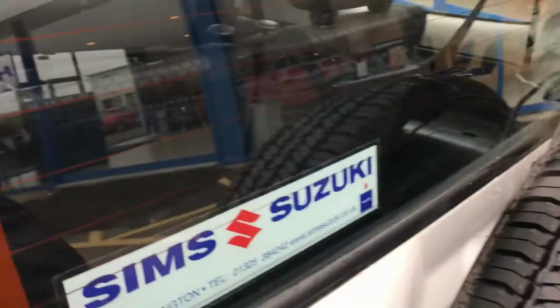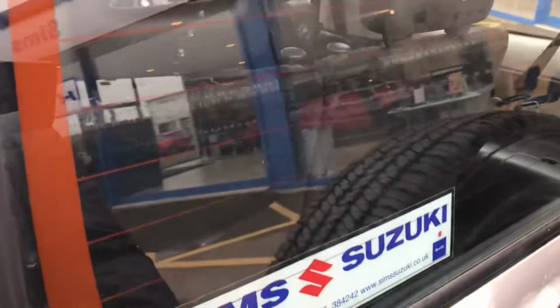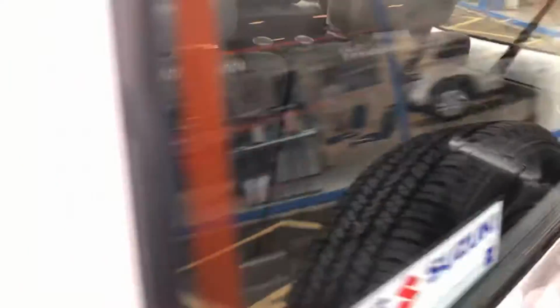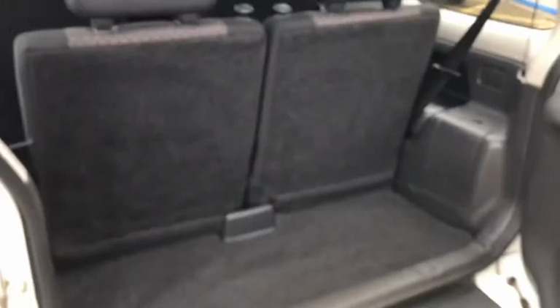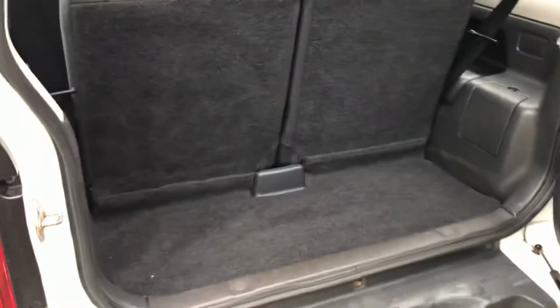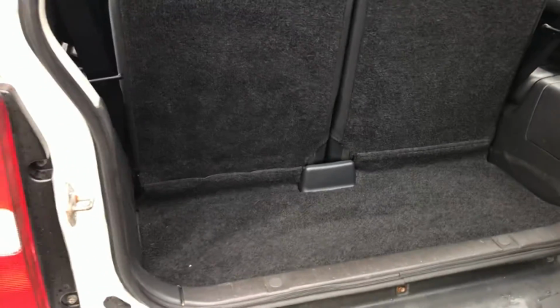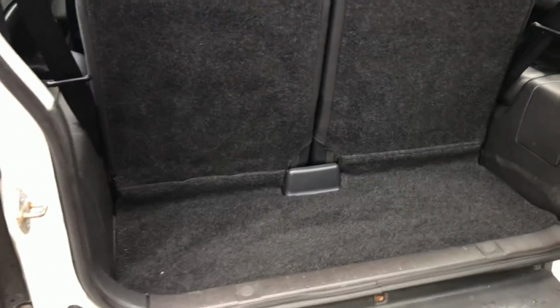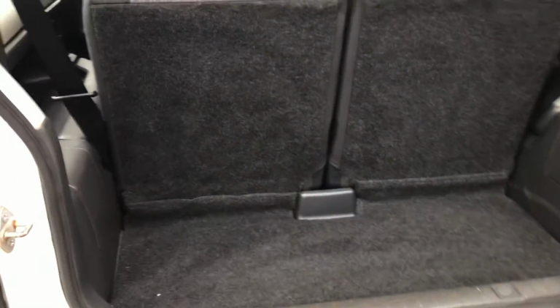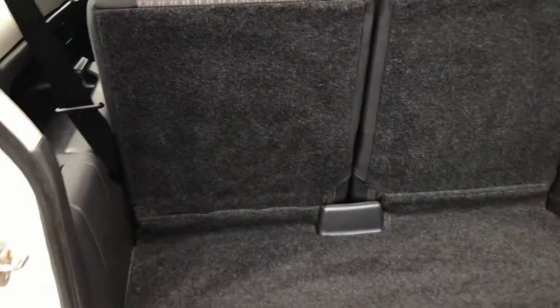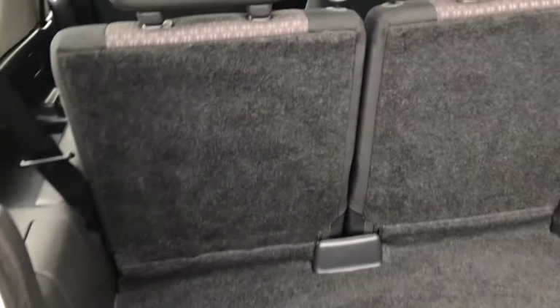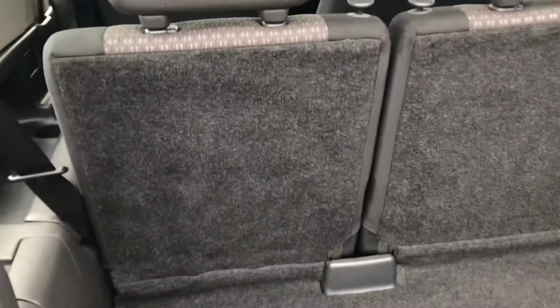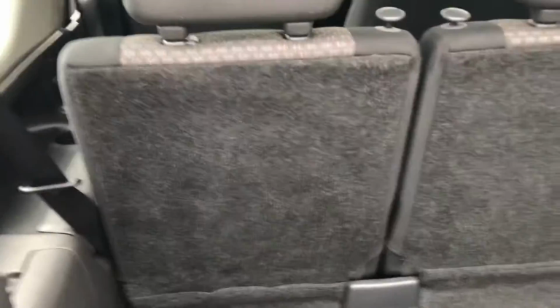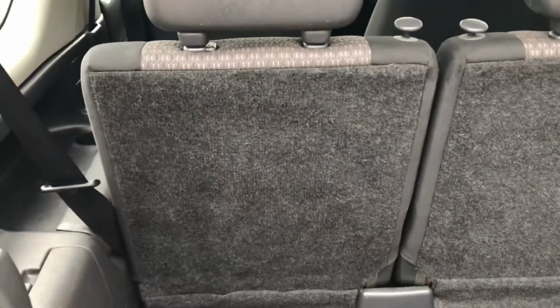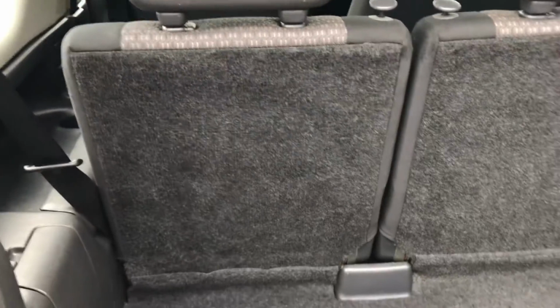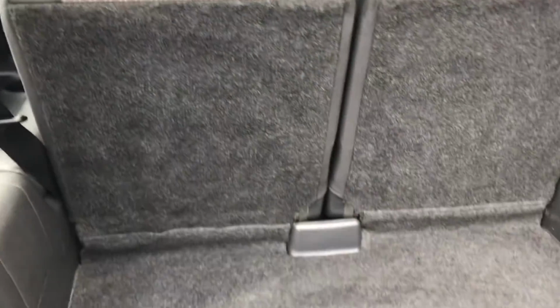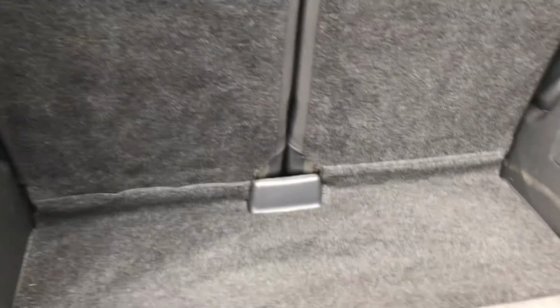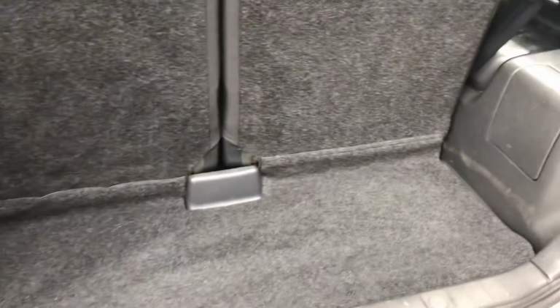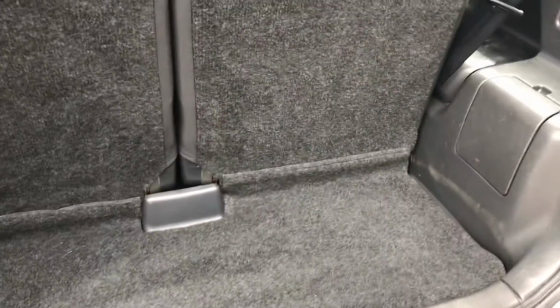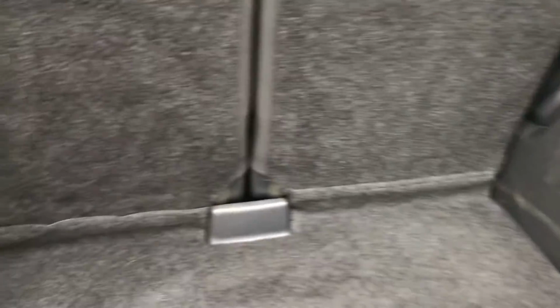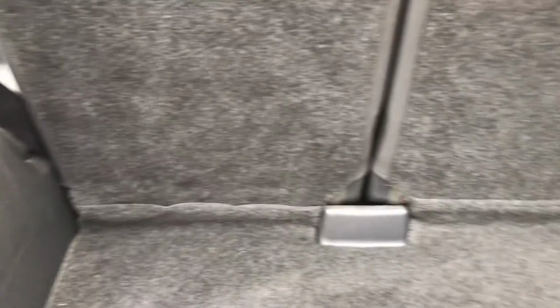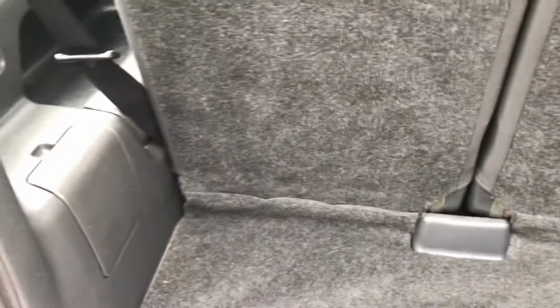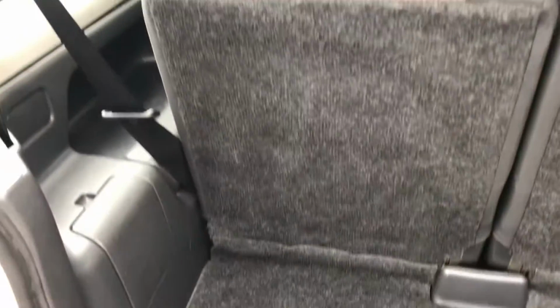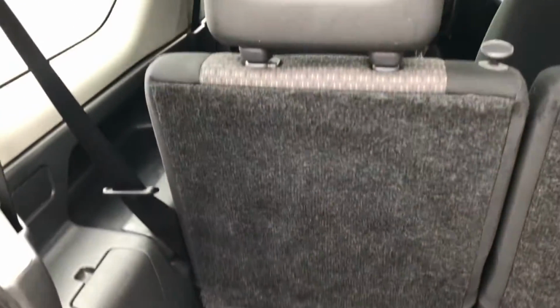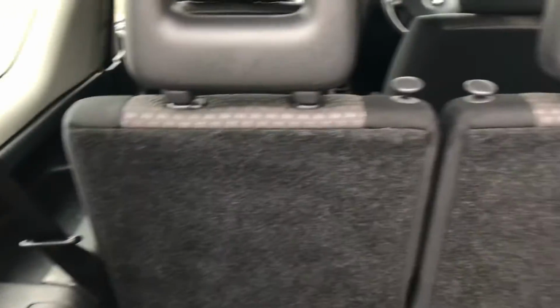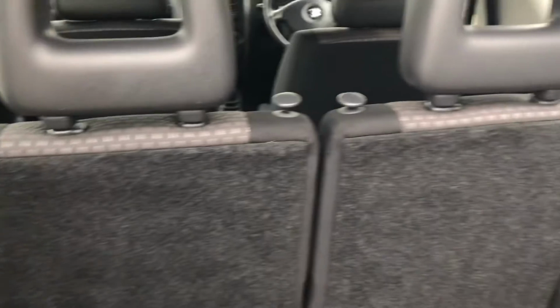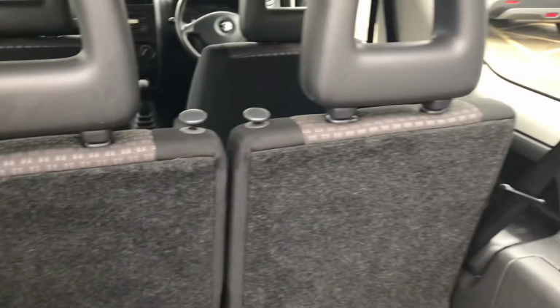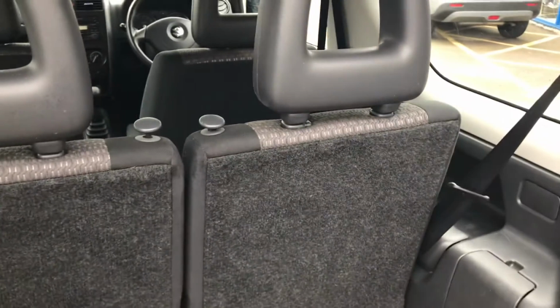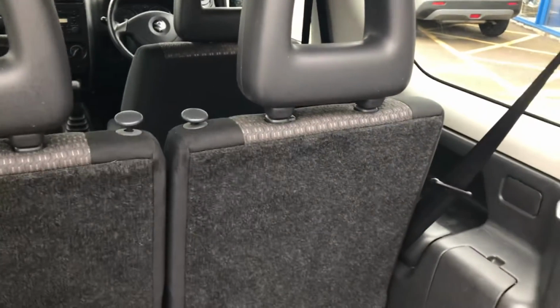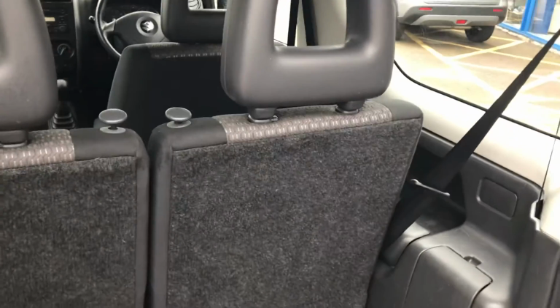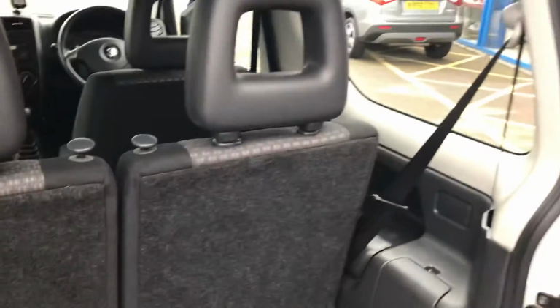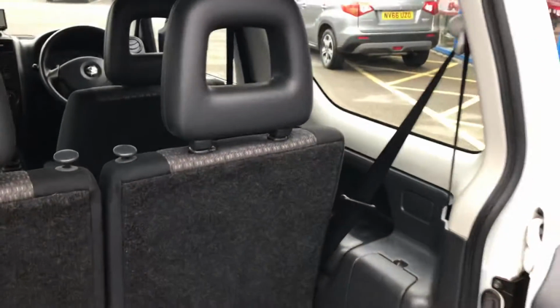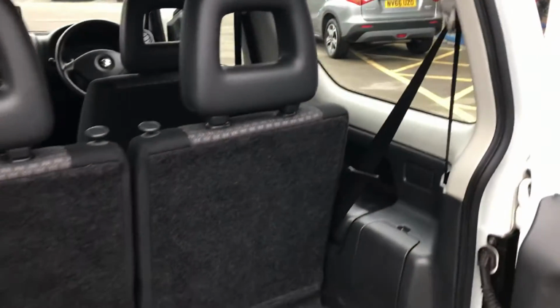Coming to the rear boot — it's obviously in lovely condition, never been abused, and the carpets are as they should be. The rear seats also fold for extra space.